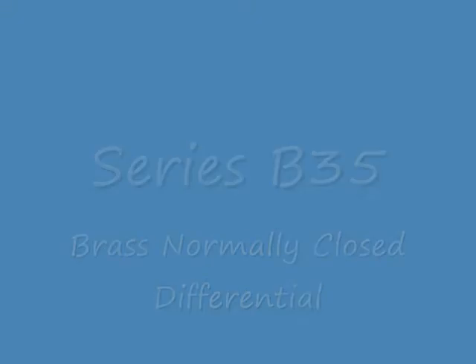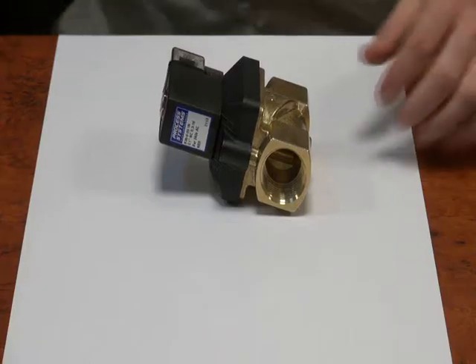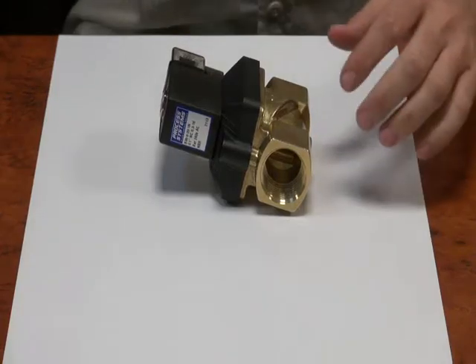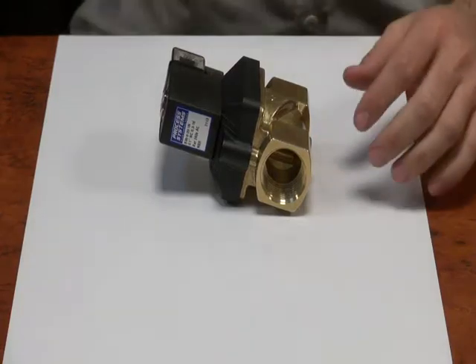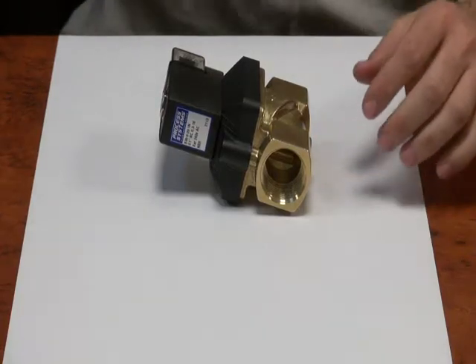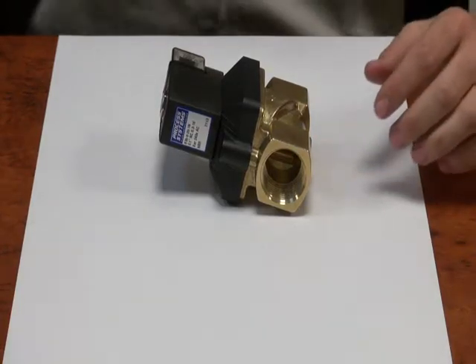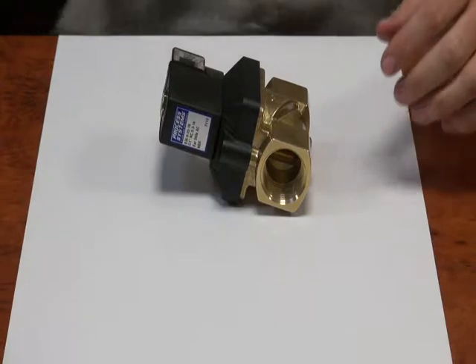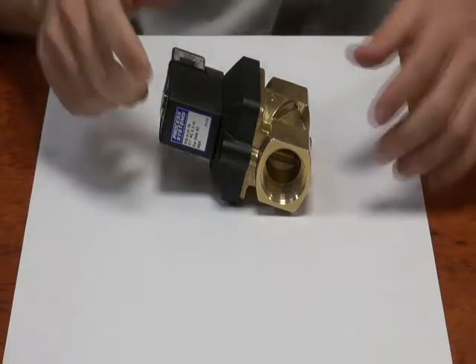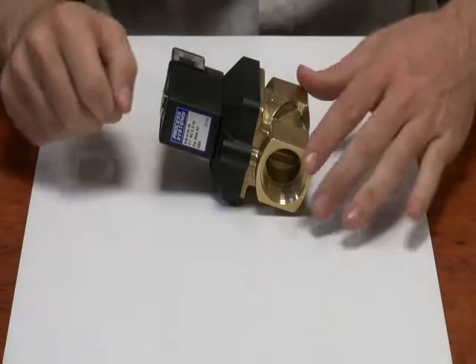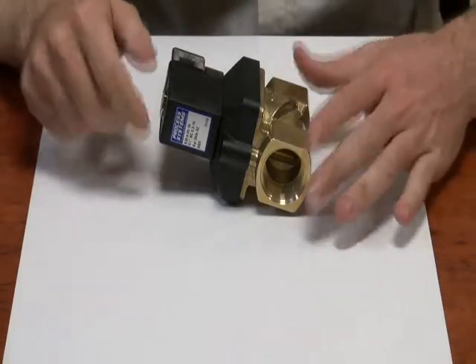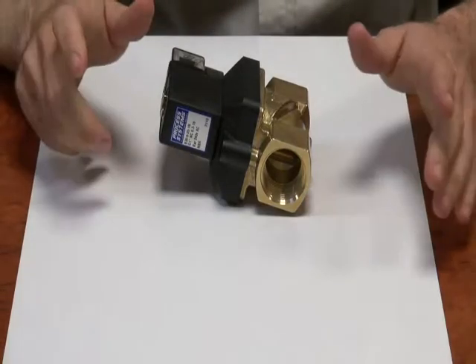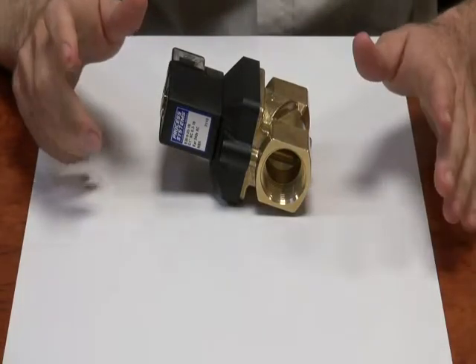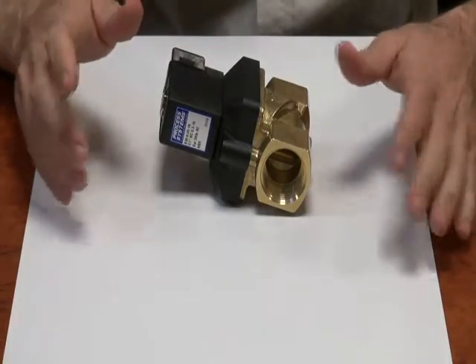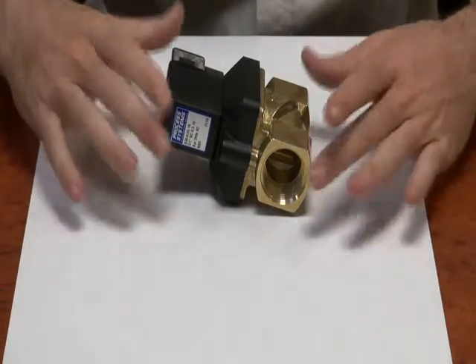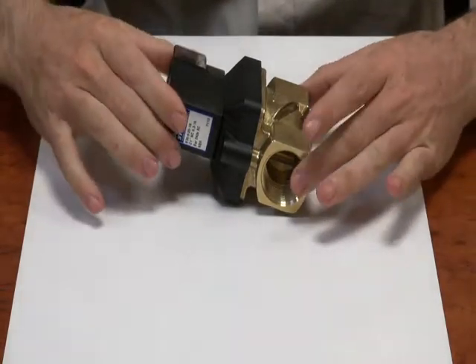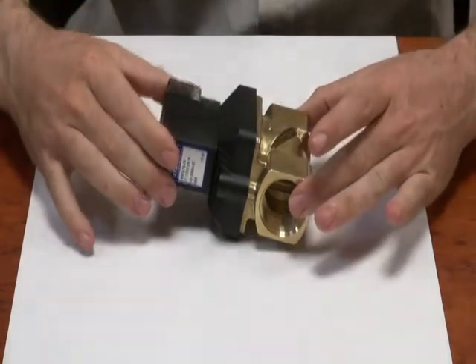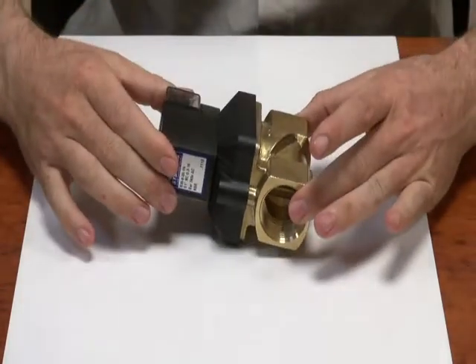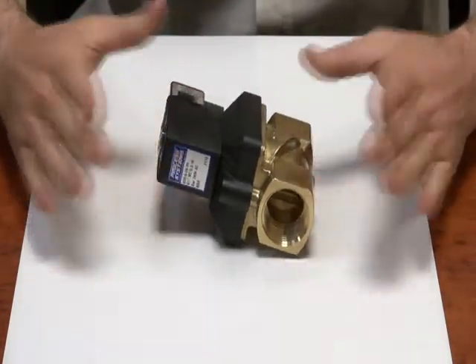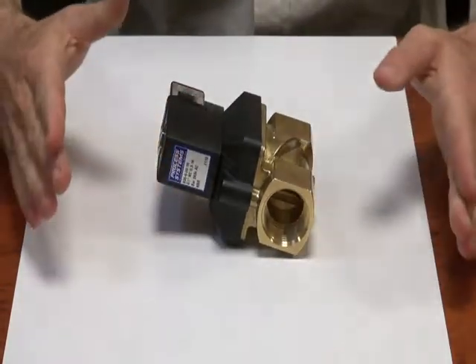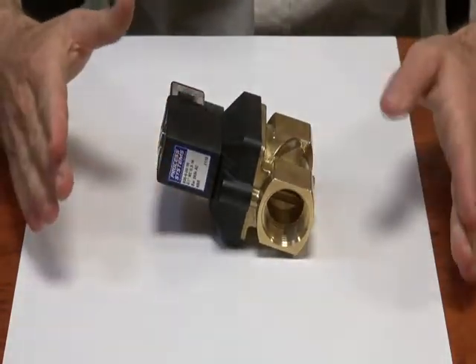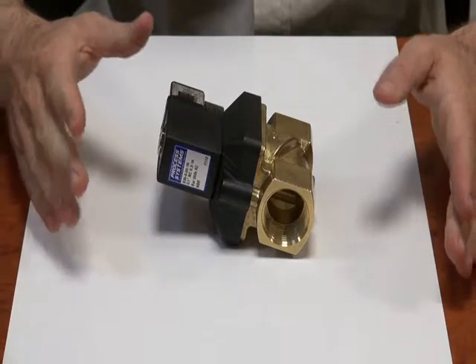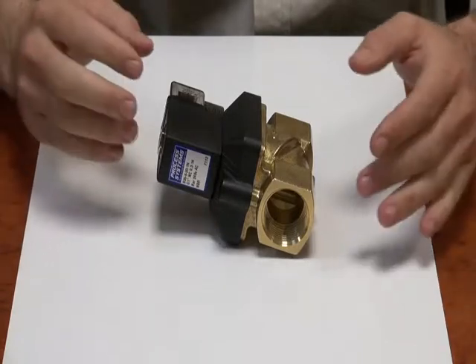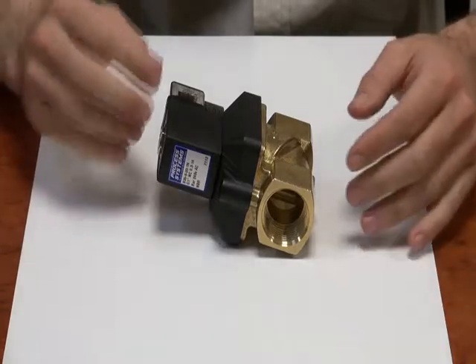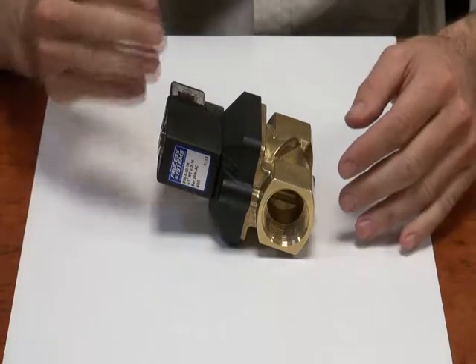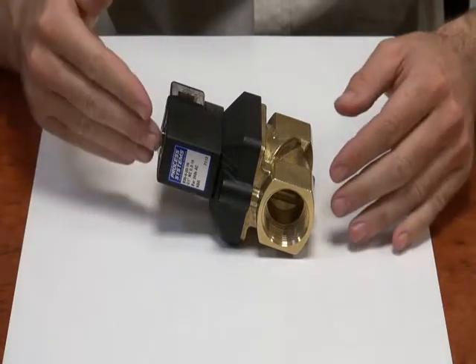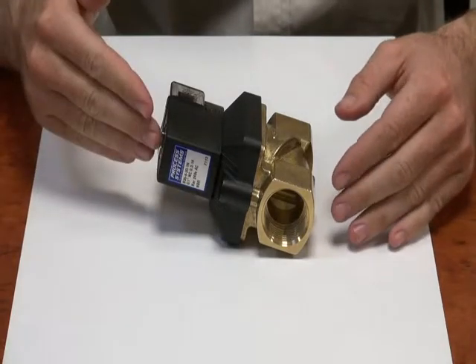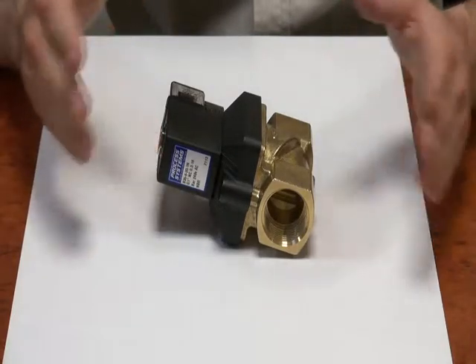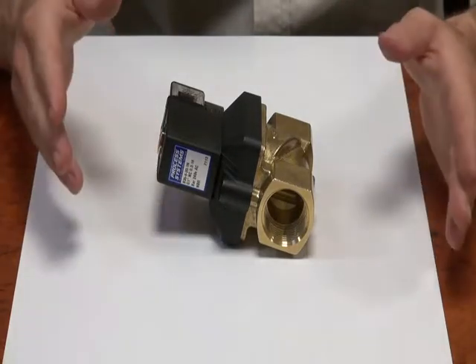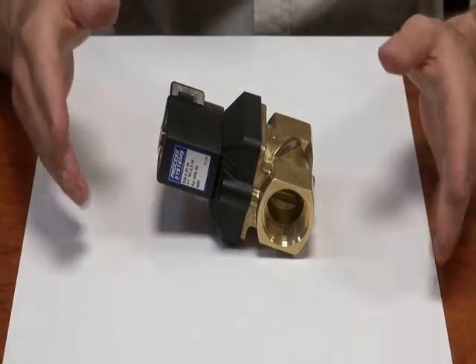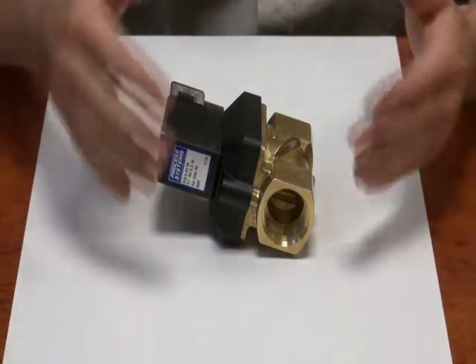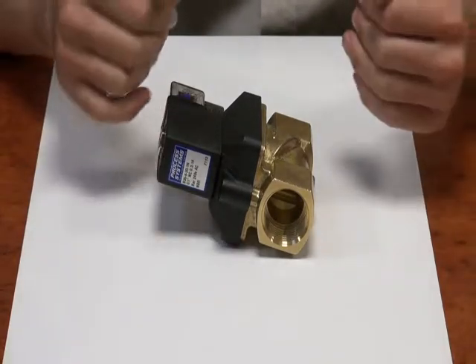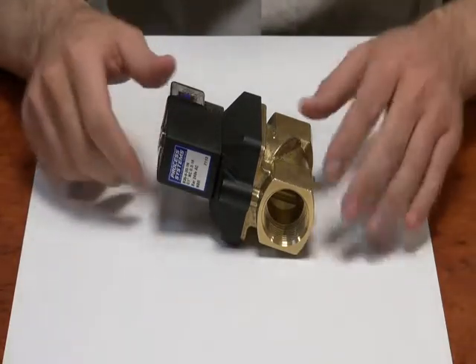Here we have our B35 series normally closed valve. What does normally closed mean? It means you have to put power to the valve to open it and allow flow through.